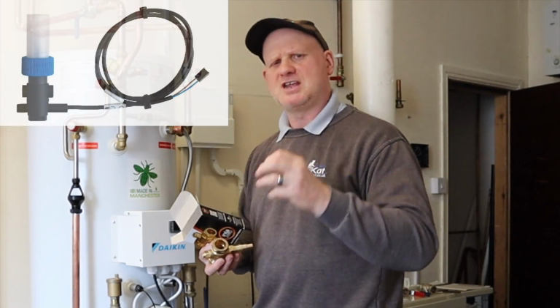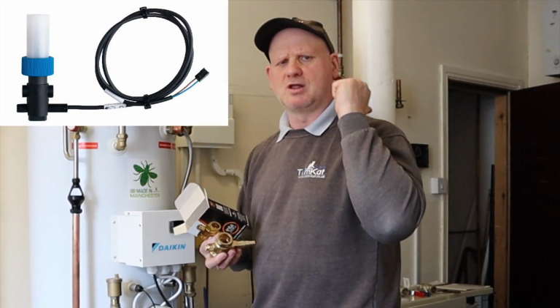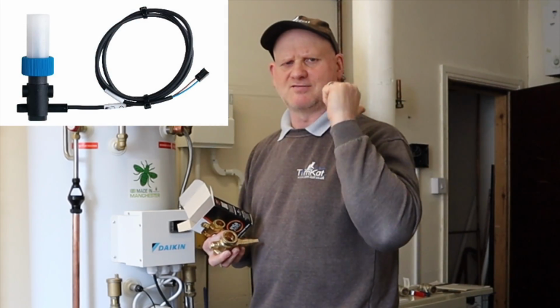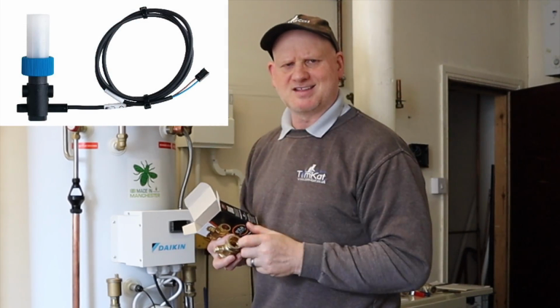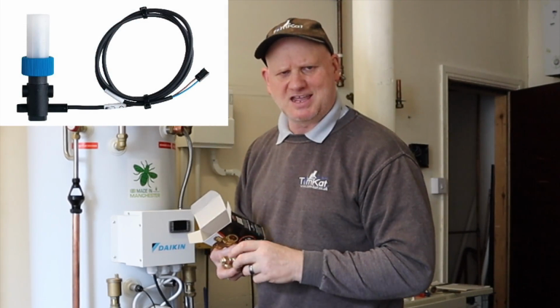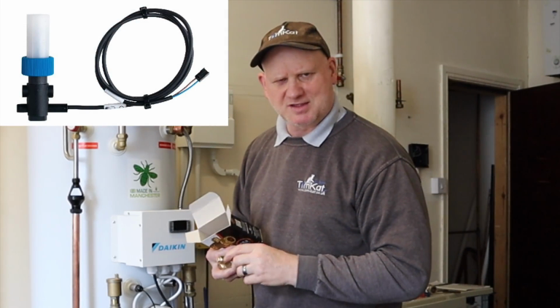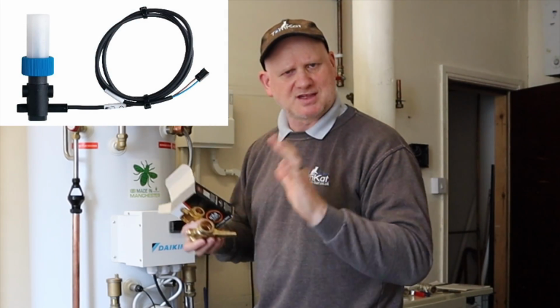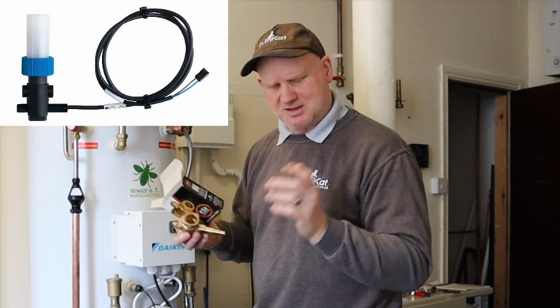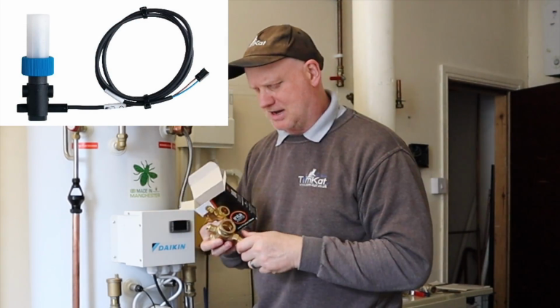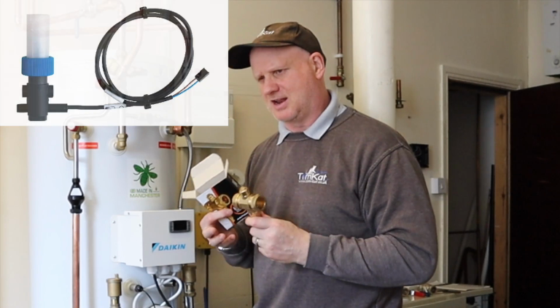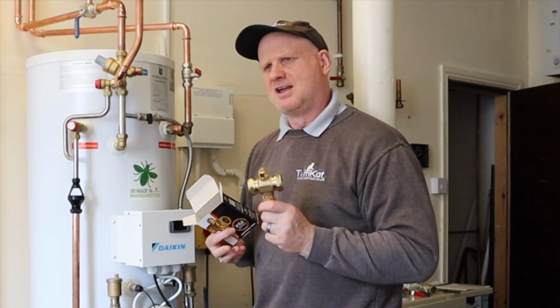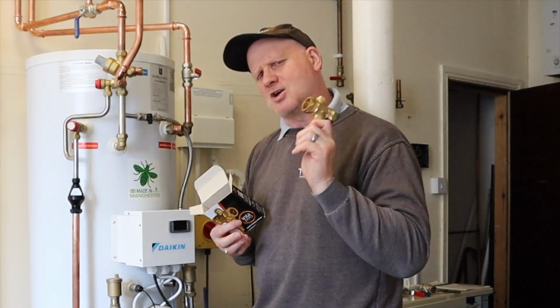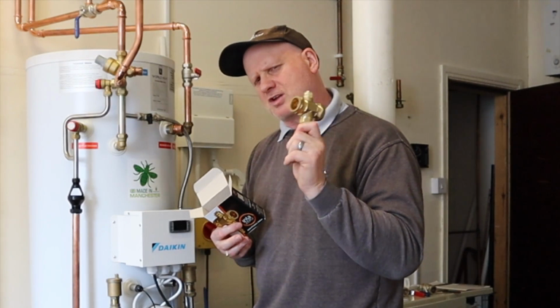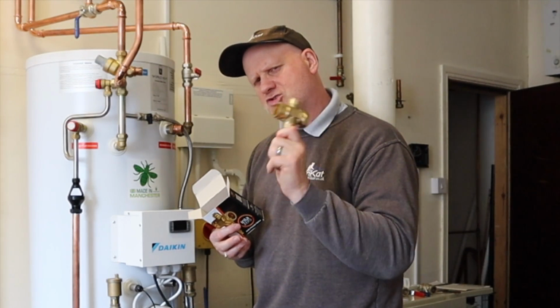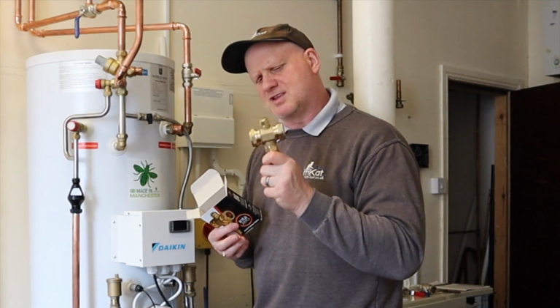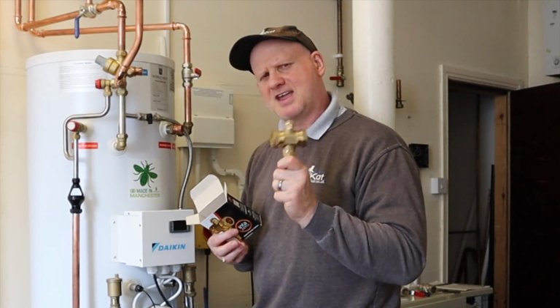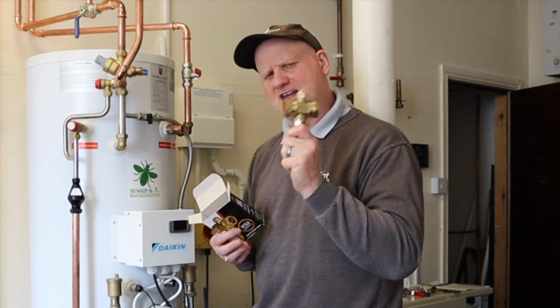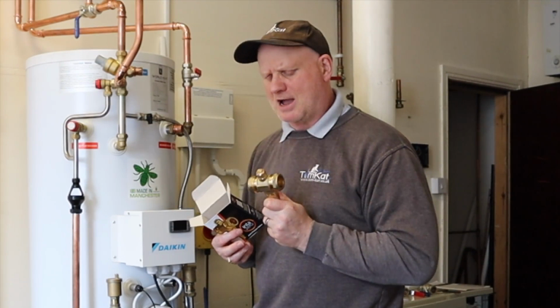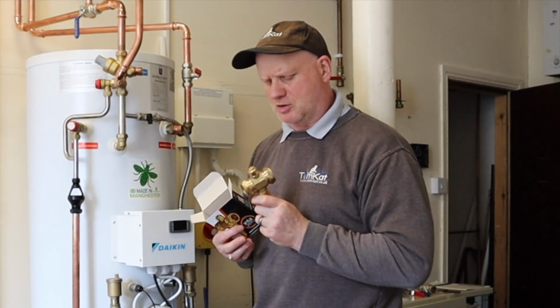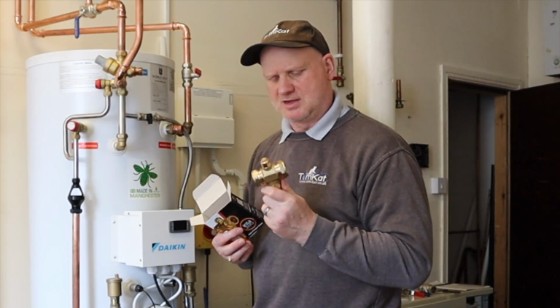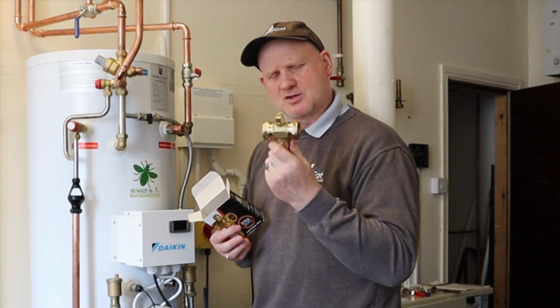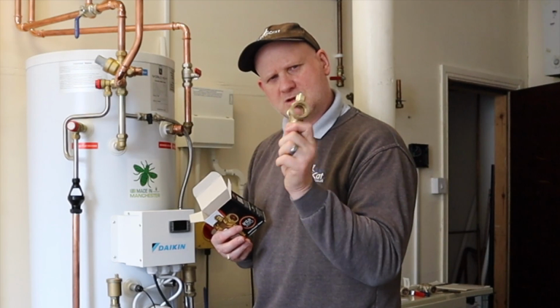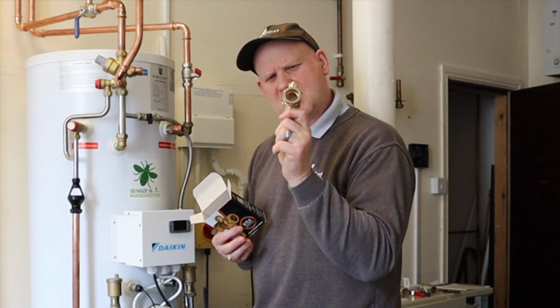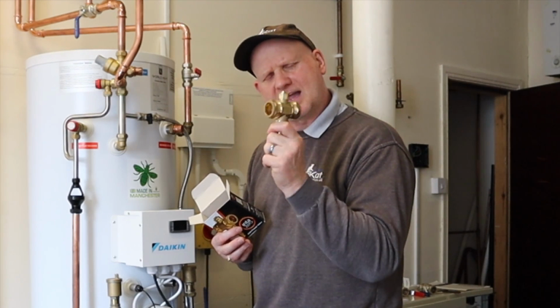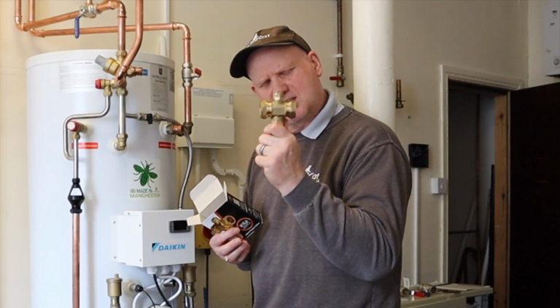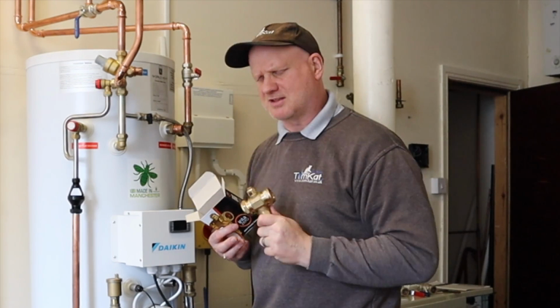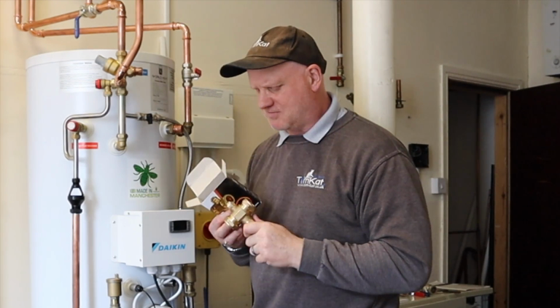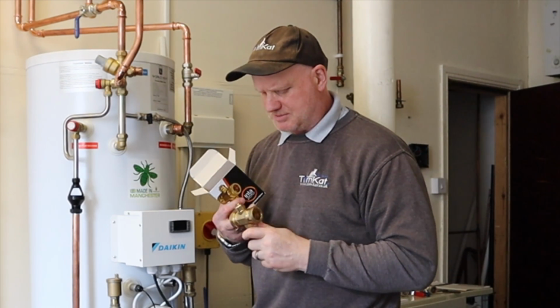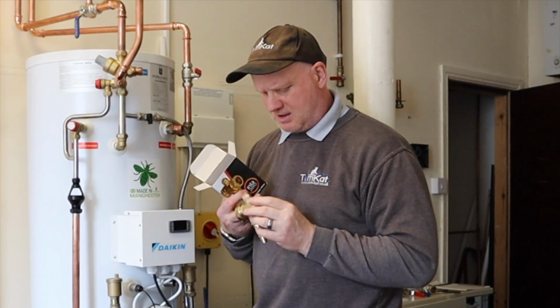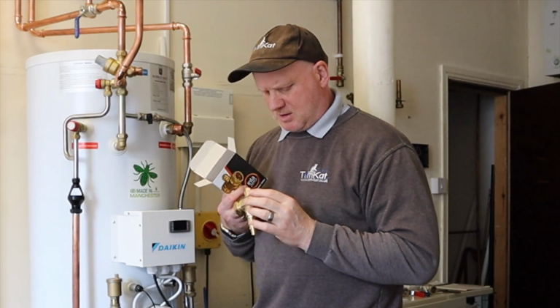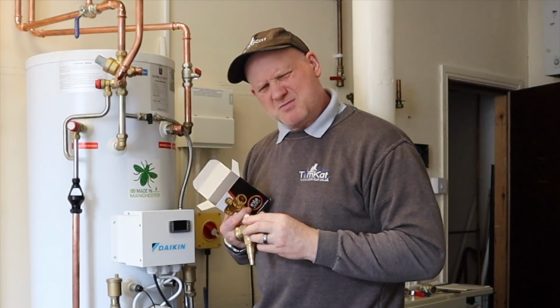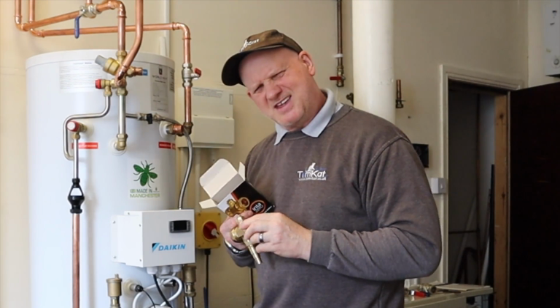Because if you use glycol, one, you need to put a little device into the heat pump itself to tell it there's glycol in it, and also it reduces its kilowatt output. So they would like us to use antifreeze valves.